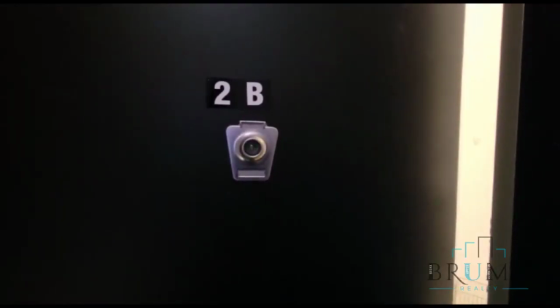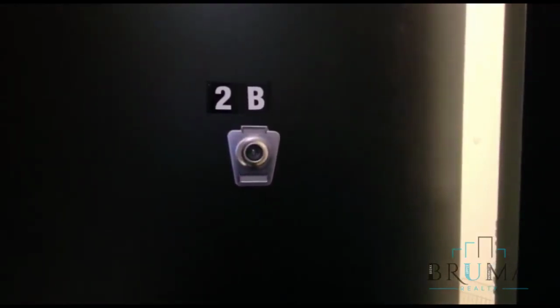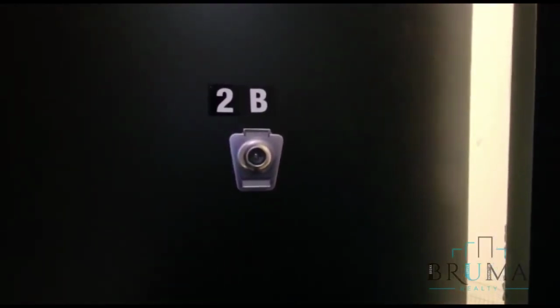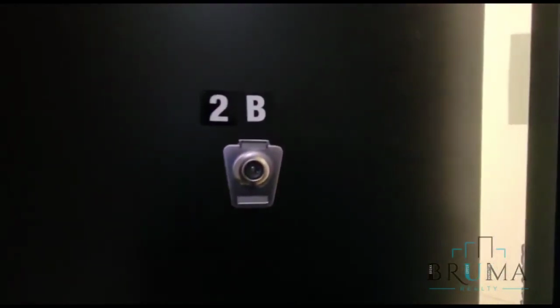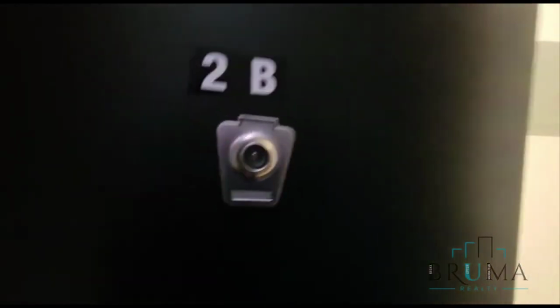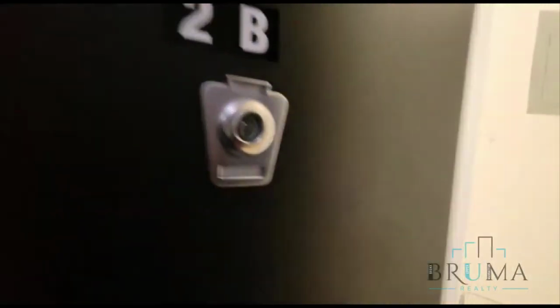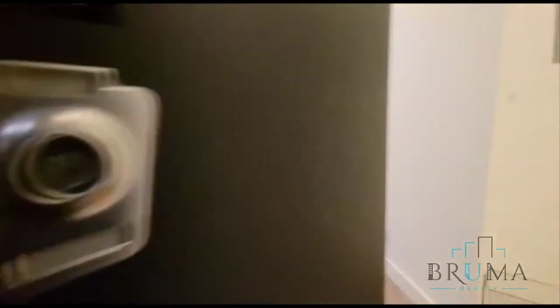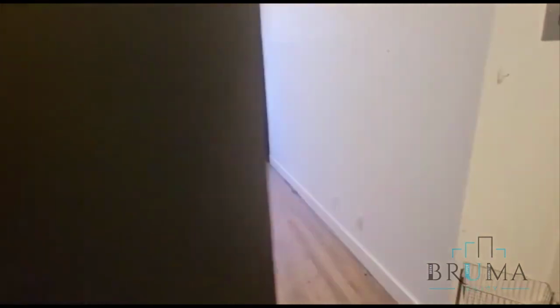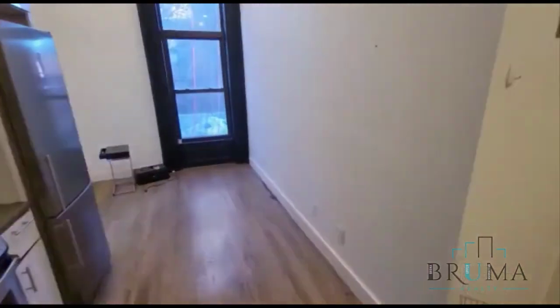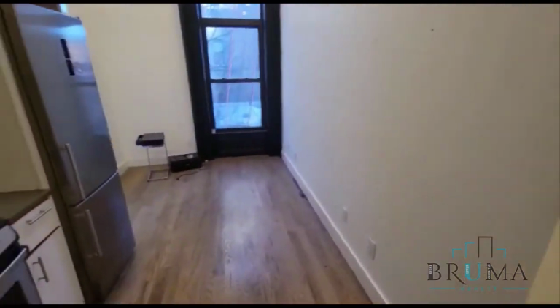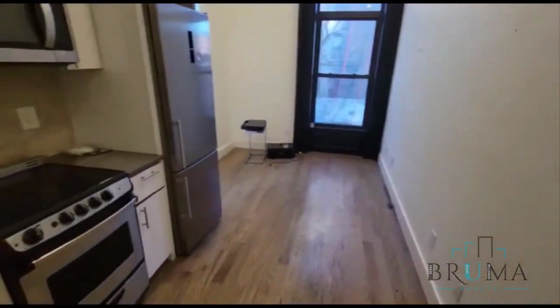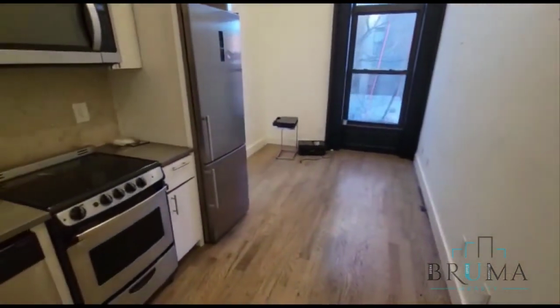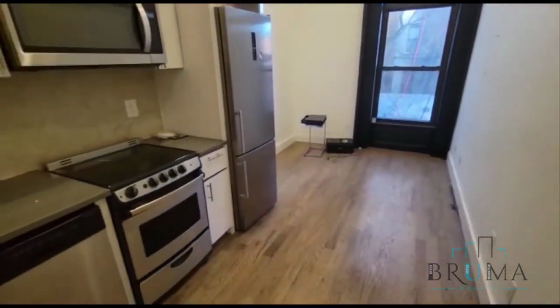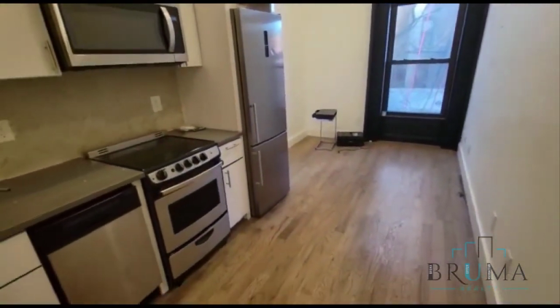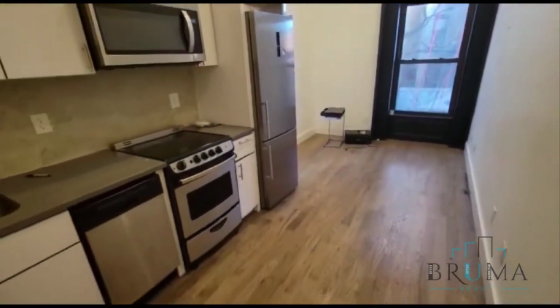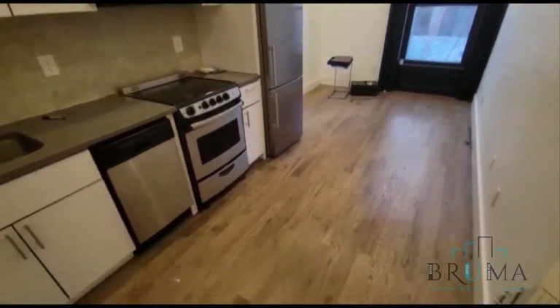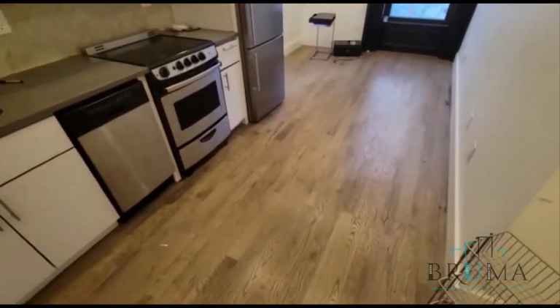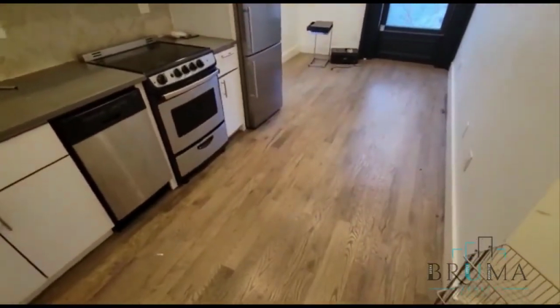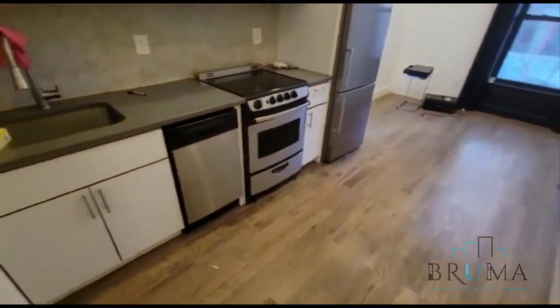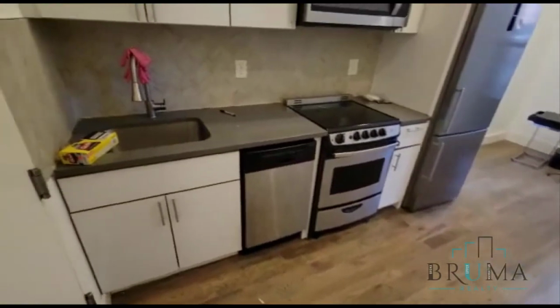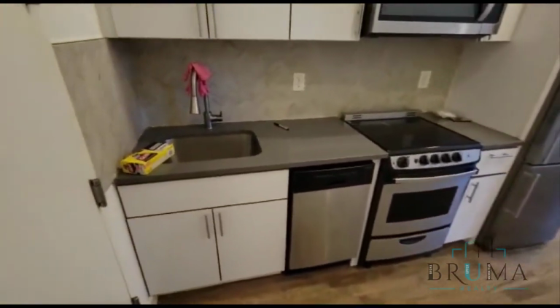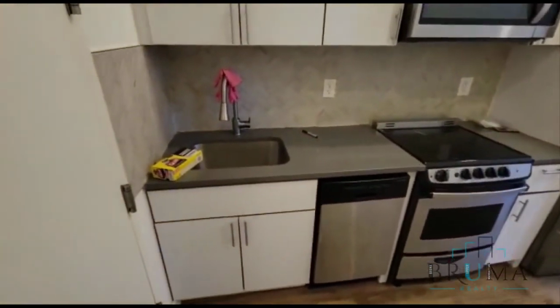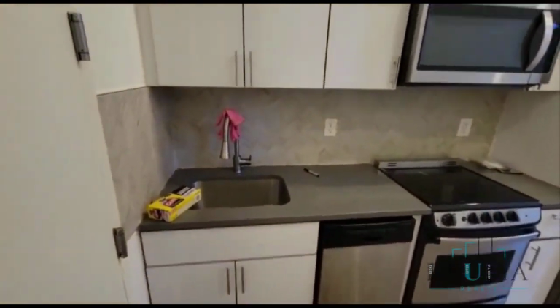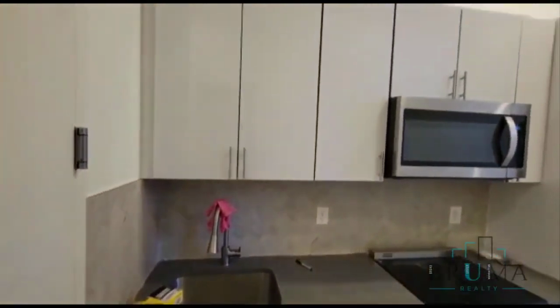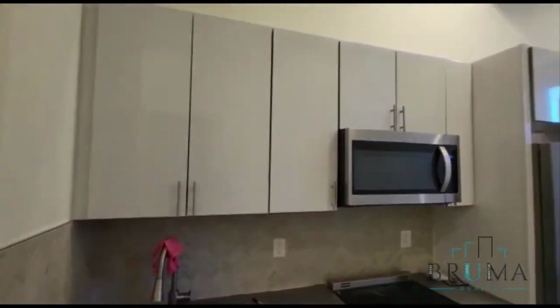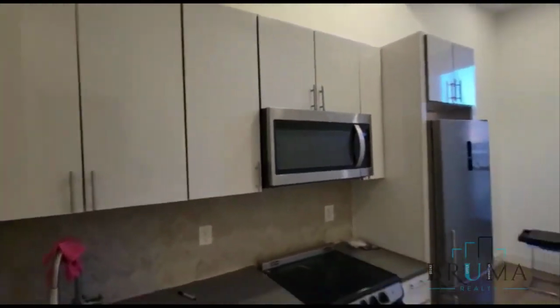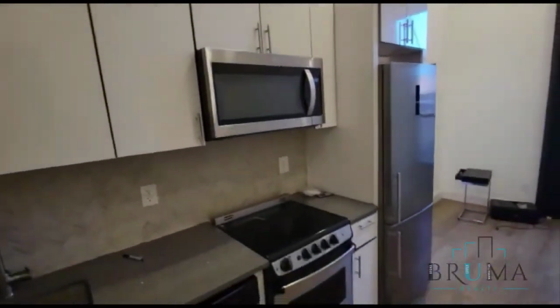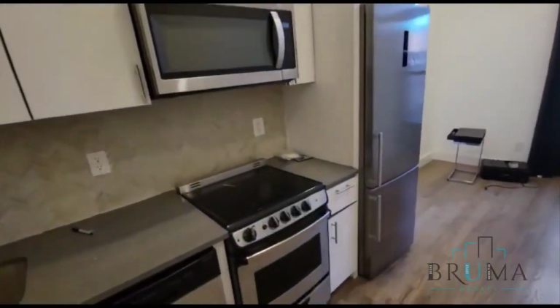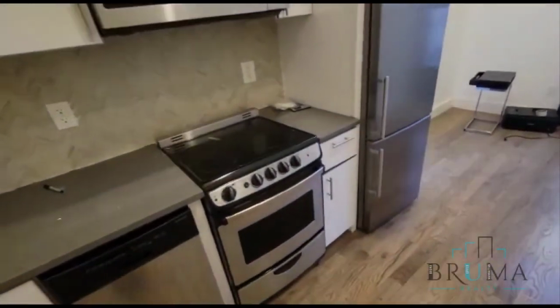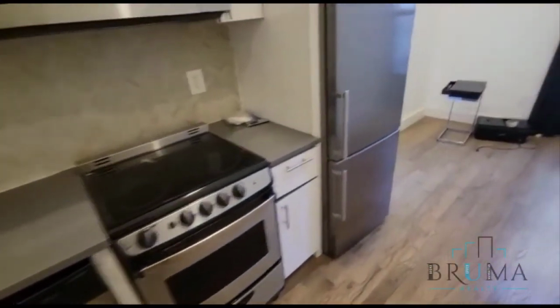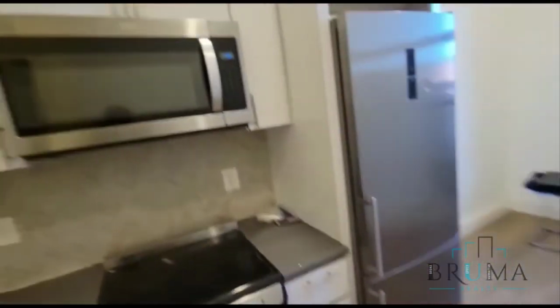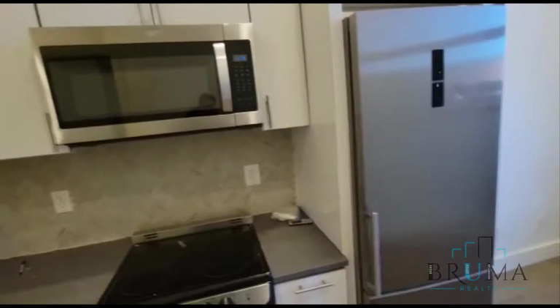59 East 126, it's apartment 2B. This is a stunning one bedroom apartment on the first floor. You walk in and you have the kitchen, the dishwasher, plenty of cabinet space, microwave.